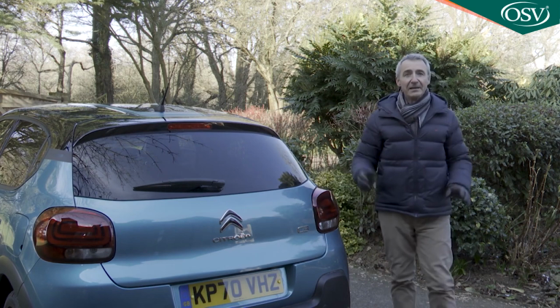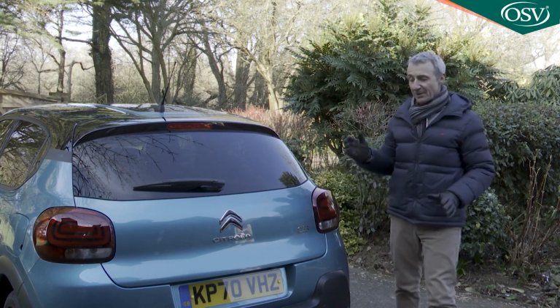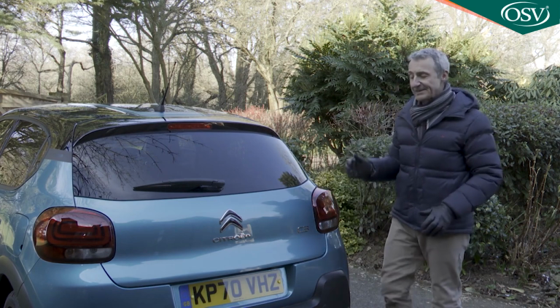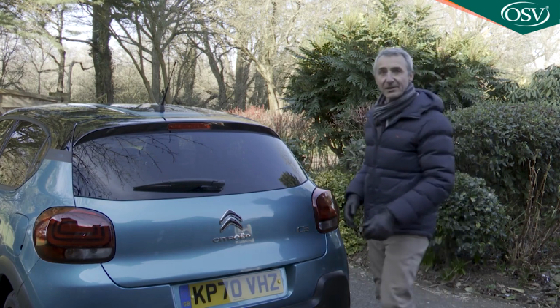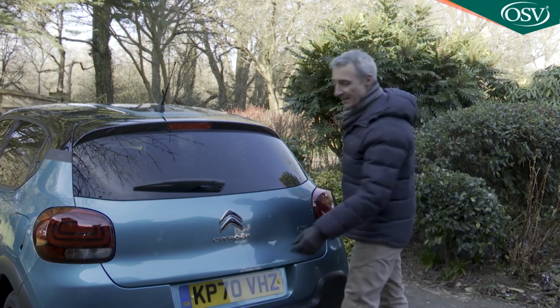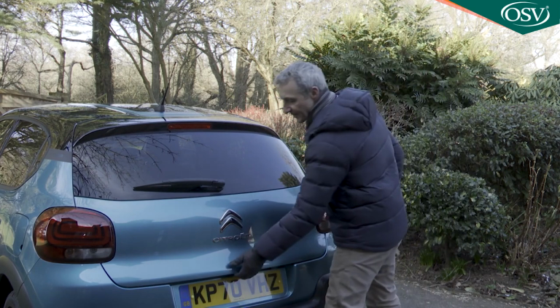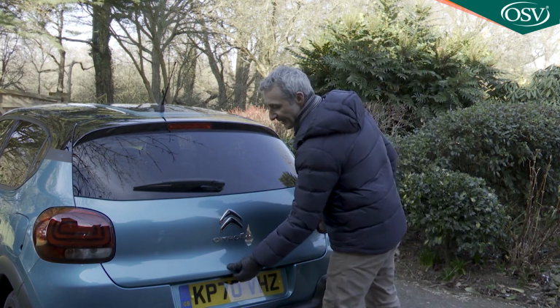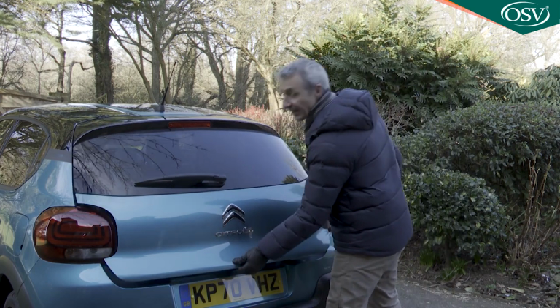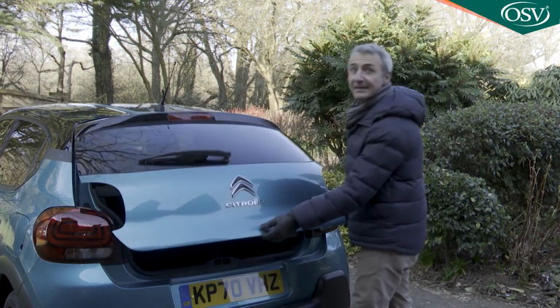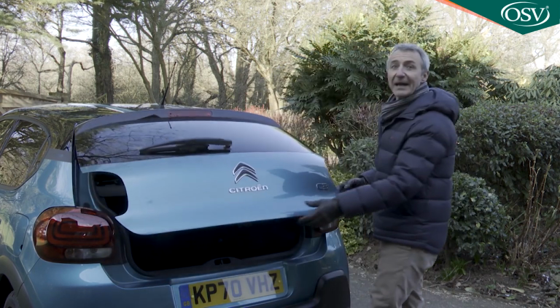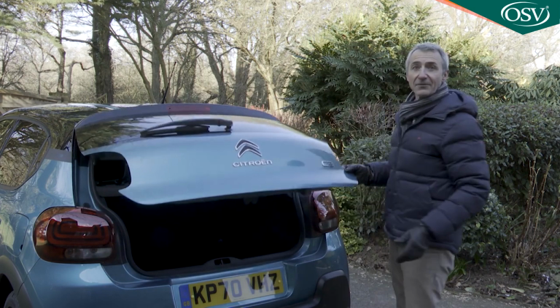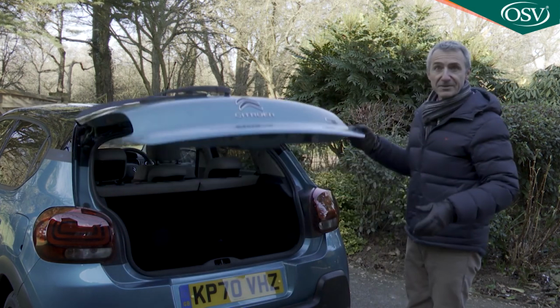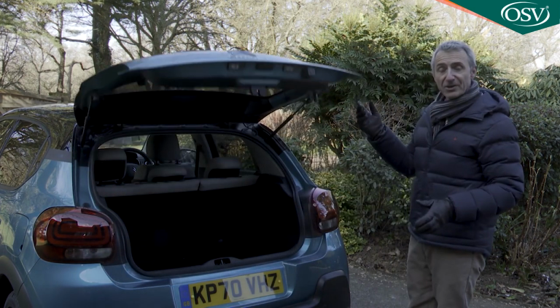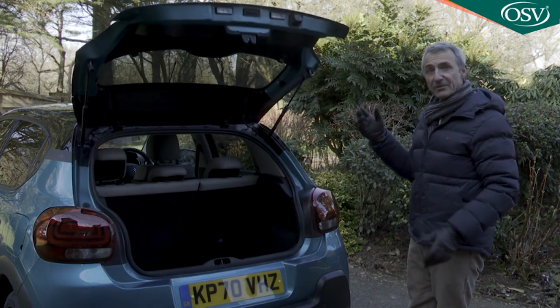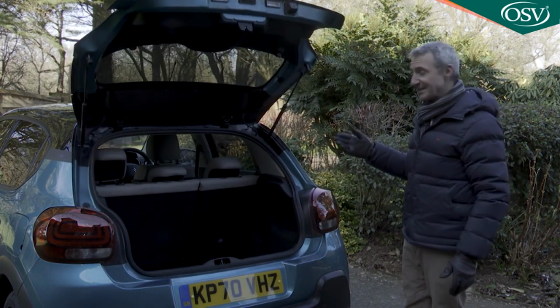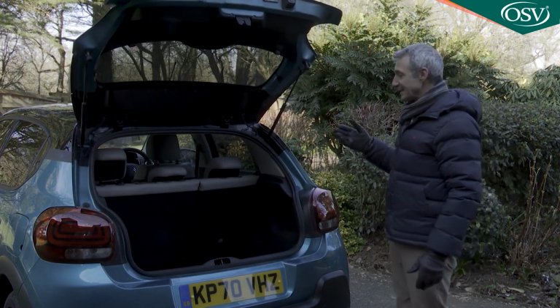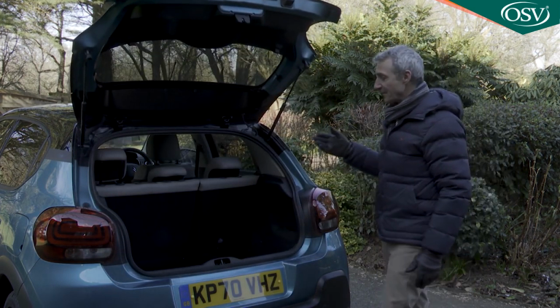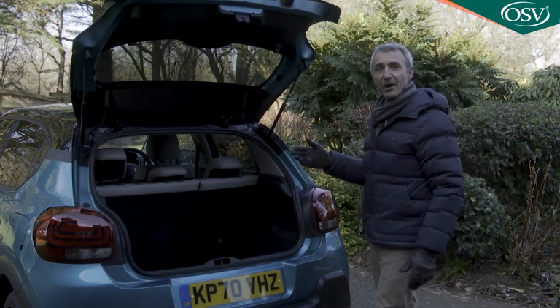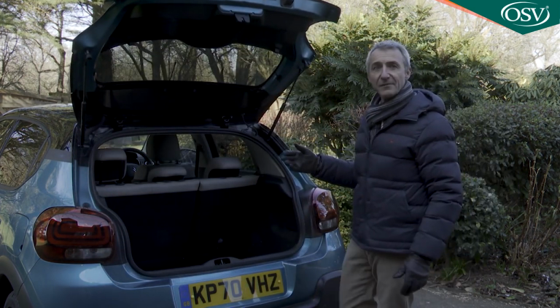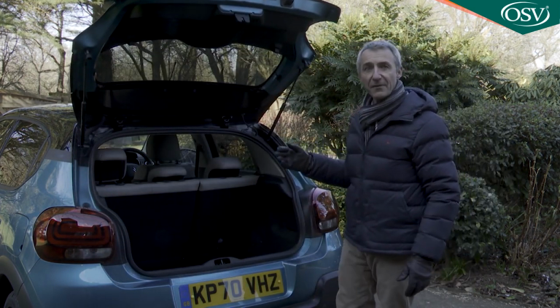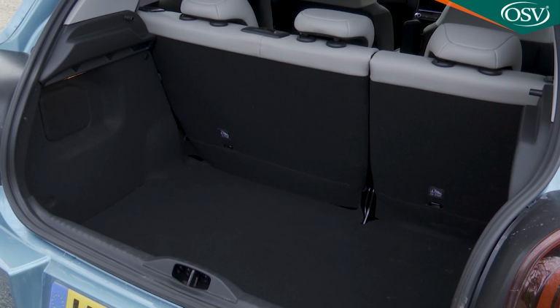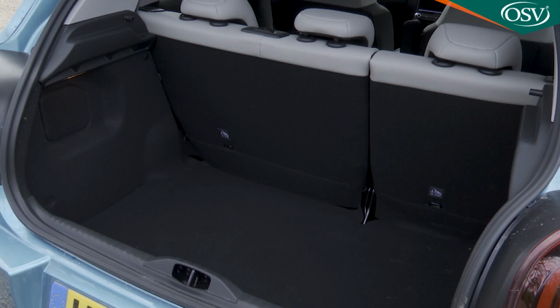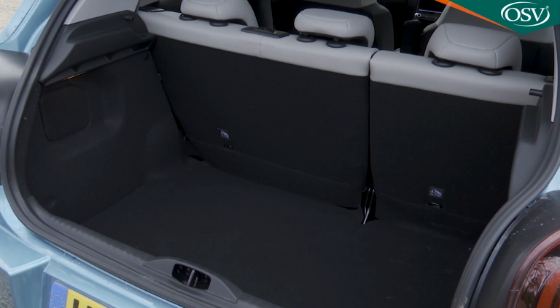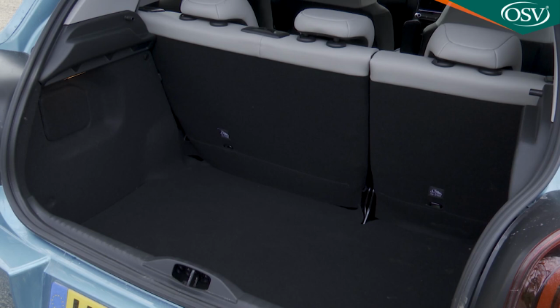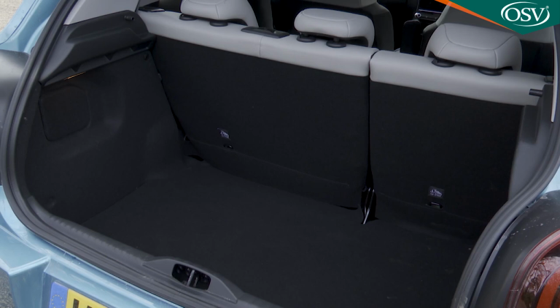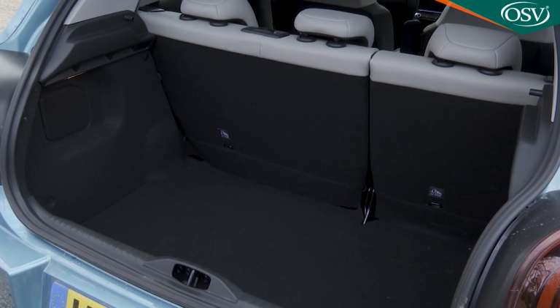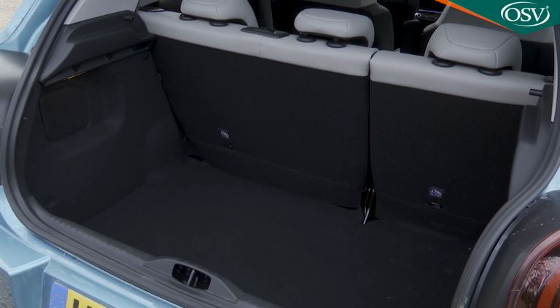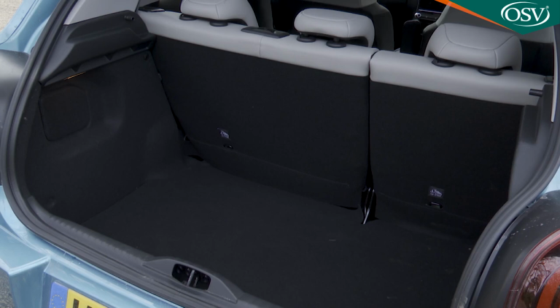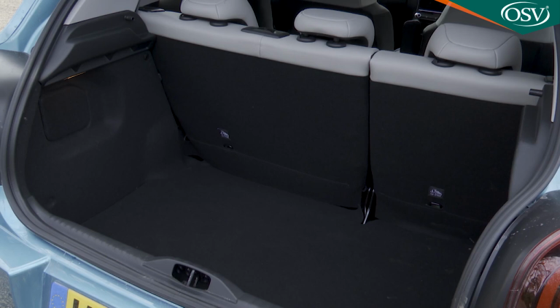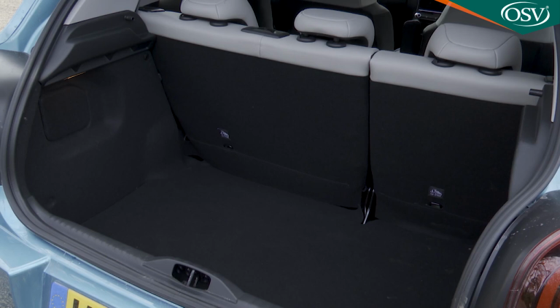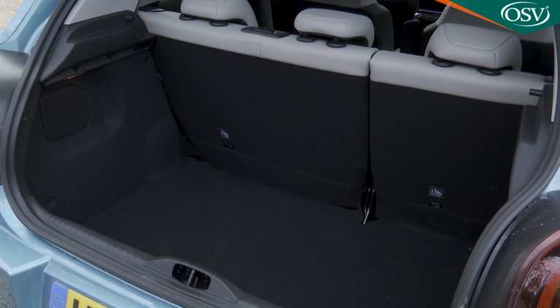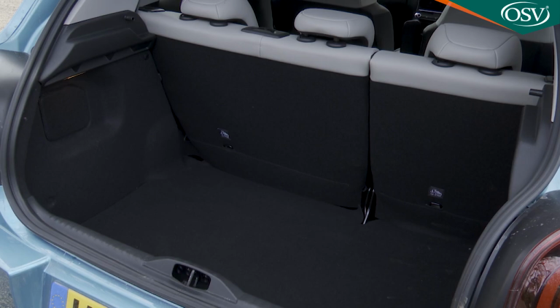Last but not least, let's take a look in the boot. Lift the tailgate and after the relative restrictions of the rear seat, it's something of a surprise to find that the 300 litre space provided here is one of the larger cargo bays in the Supermini segment.